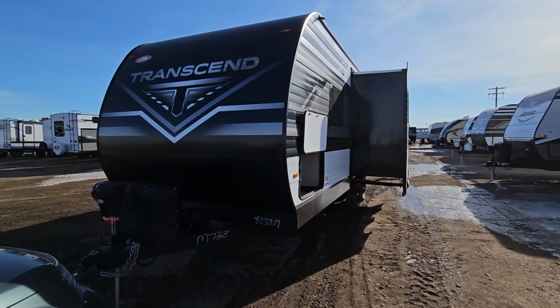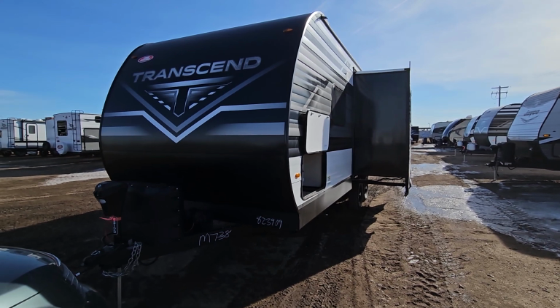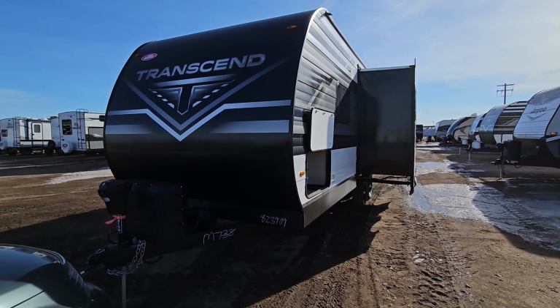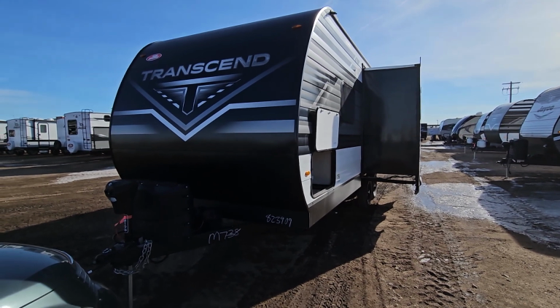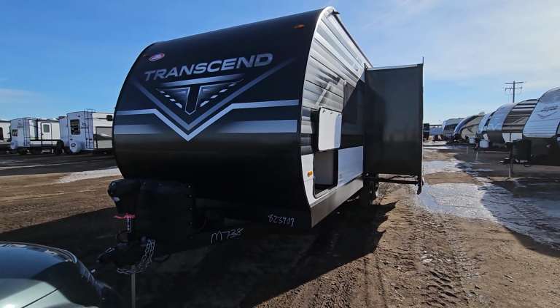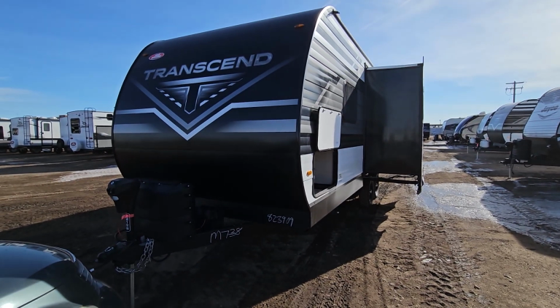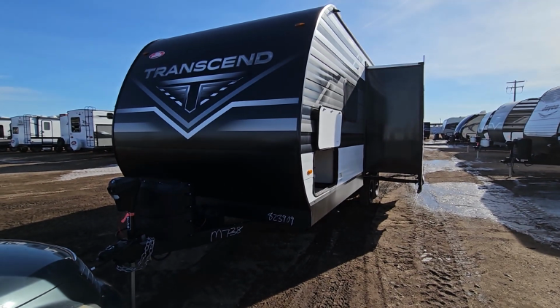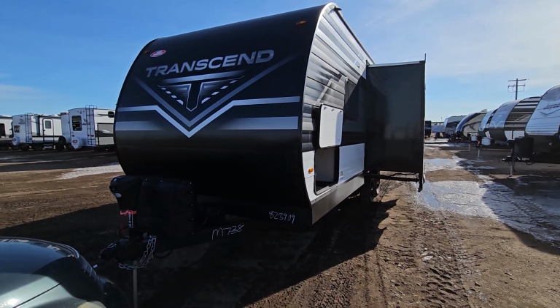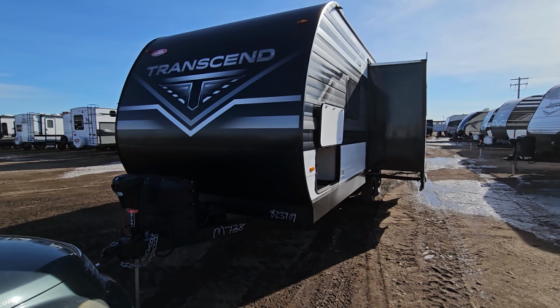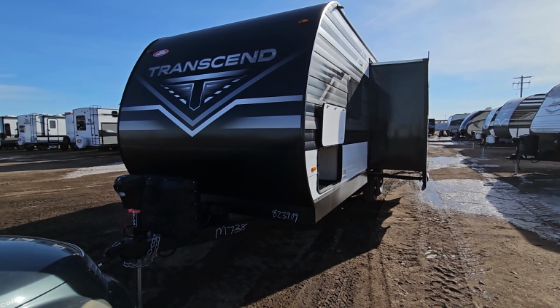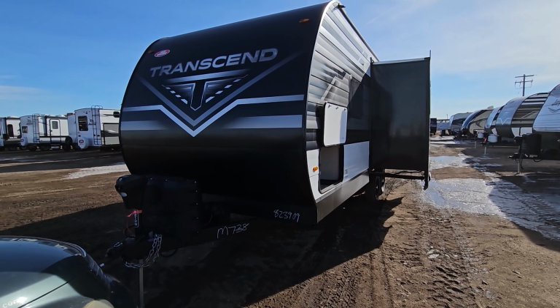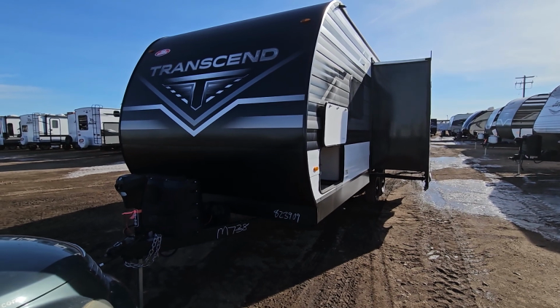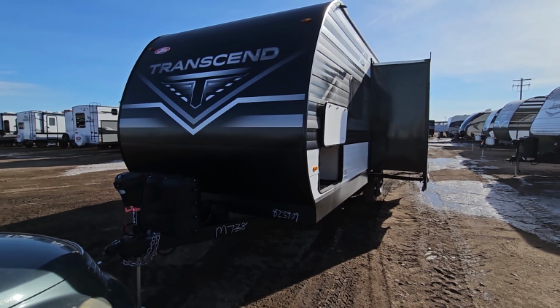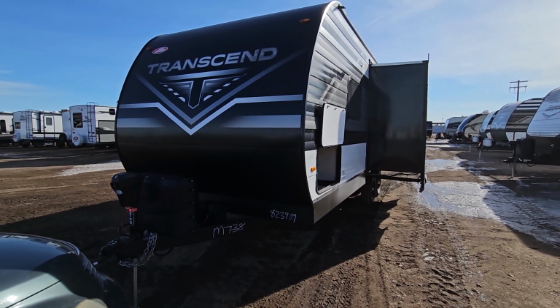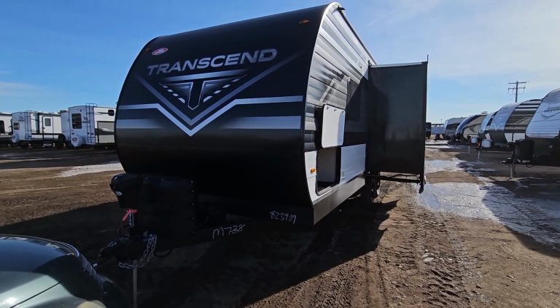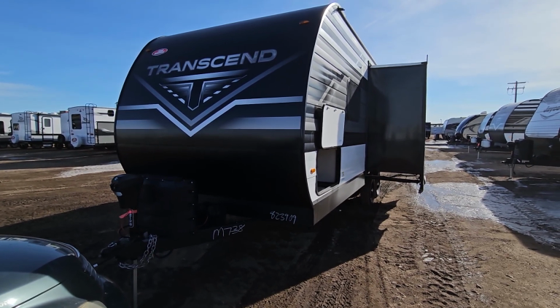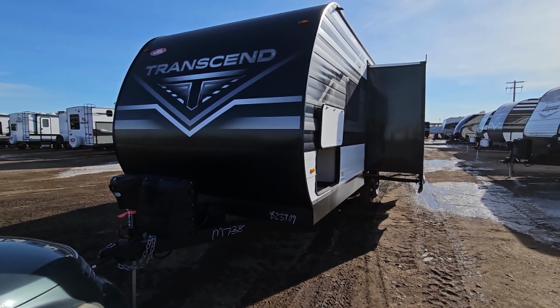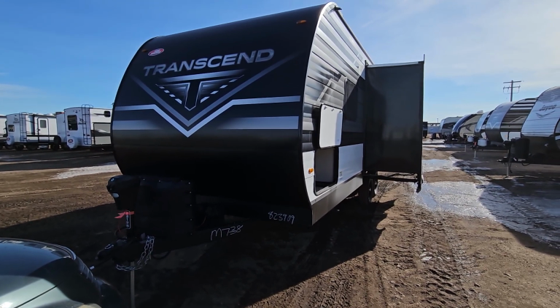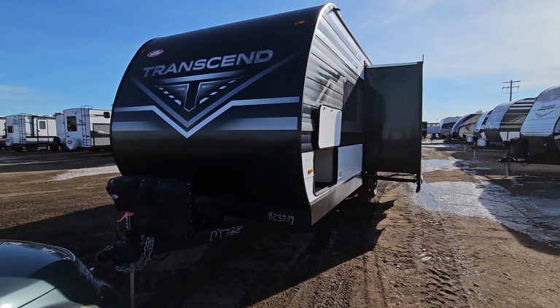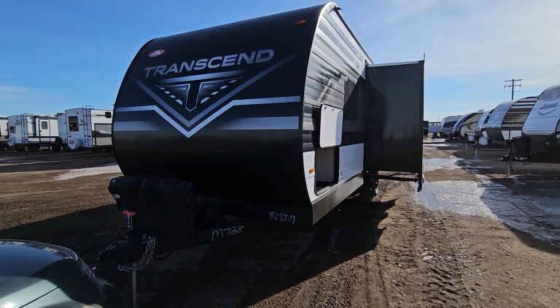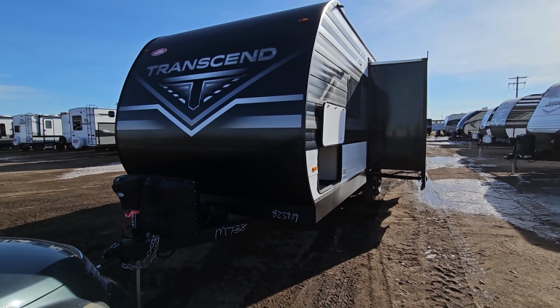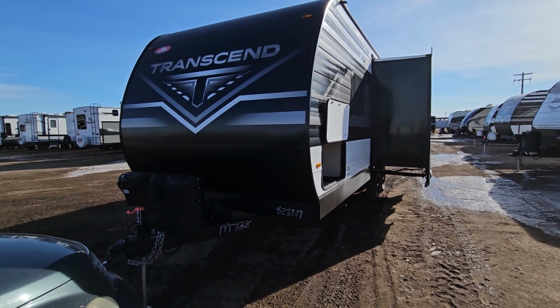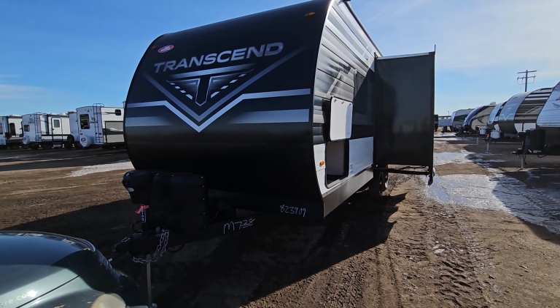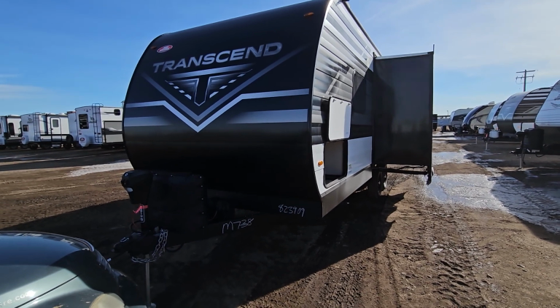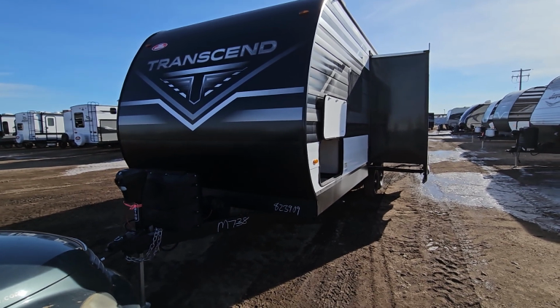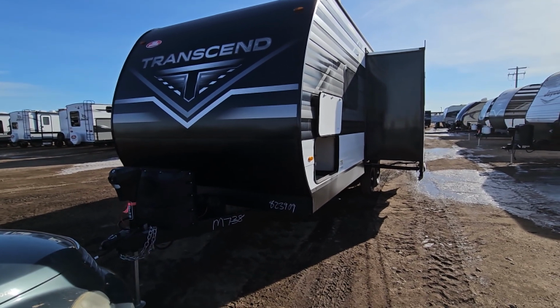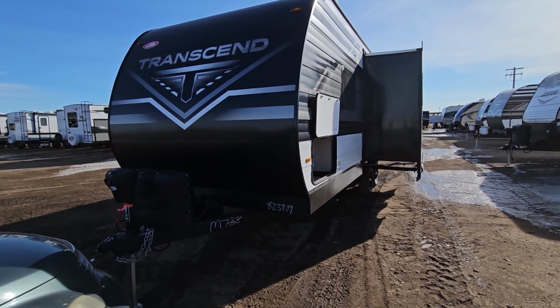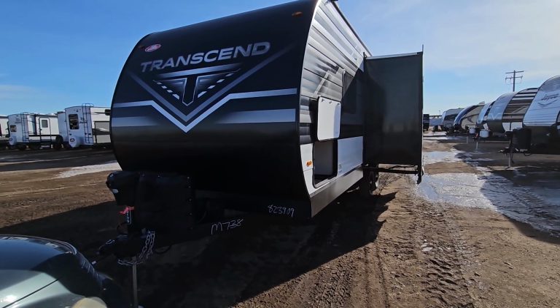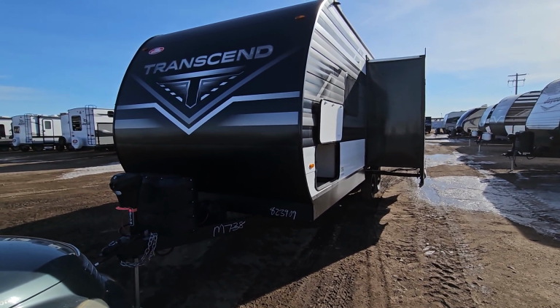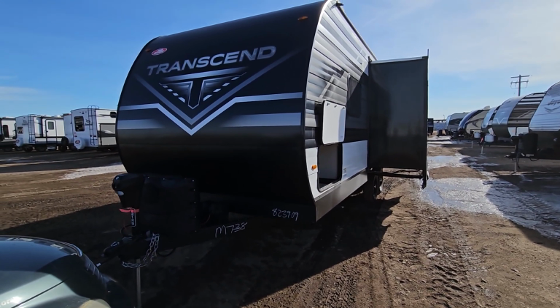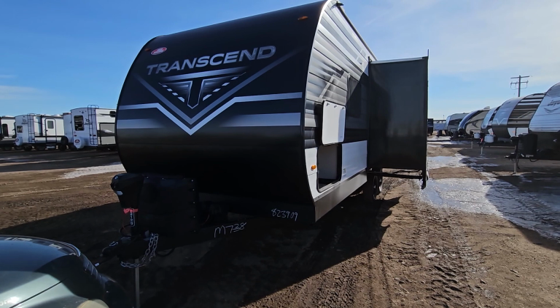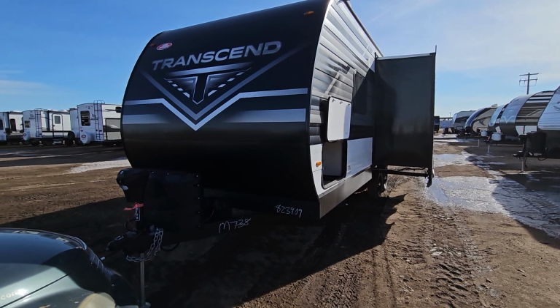Hey, this is Mike Barker here at Four Seasons RV in Medicine Hat, Alberta. In front of me is the 2023 Grand Design Transcend 221RB. I'm going to go through this trailer here inside now and show you some of the great features this has to offer.